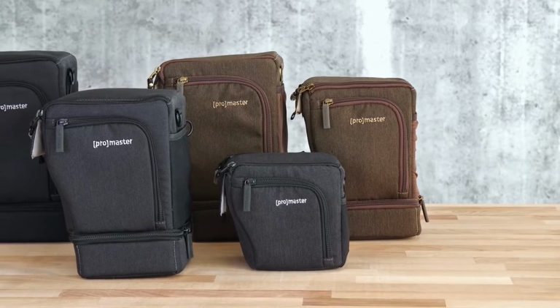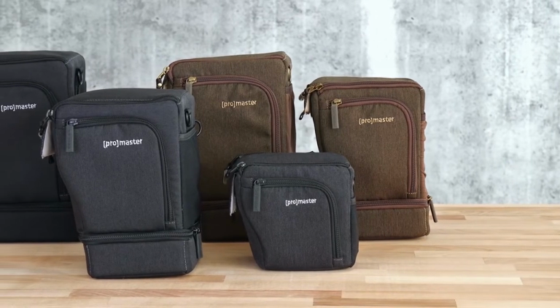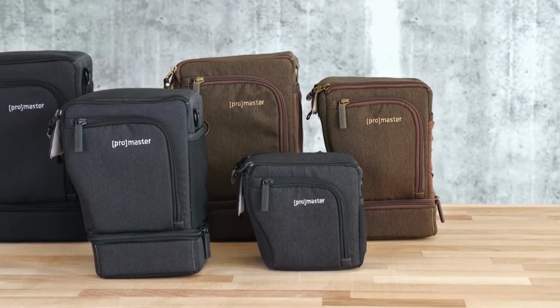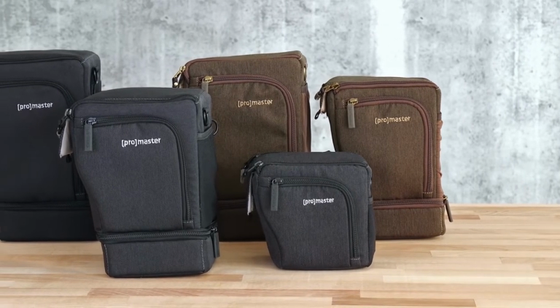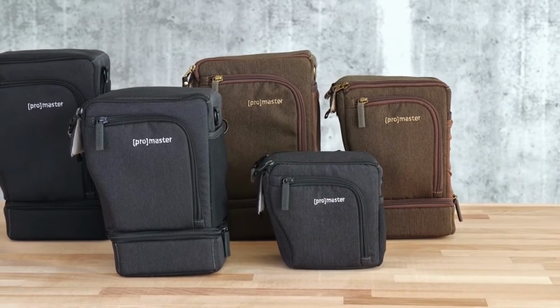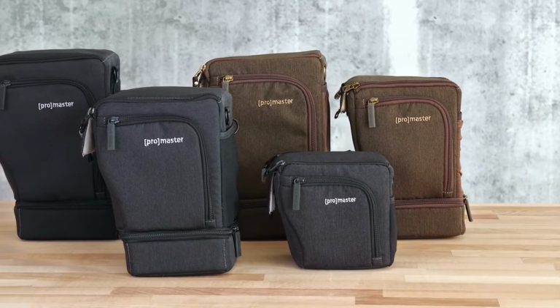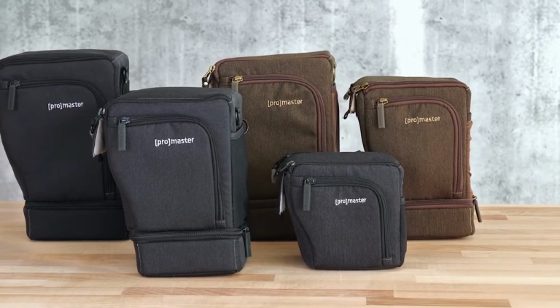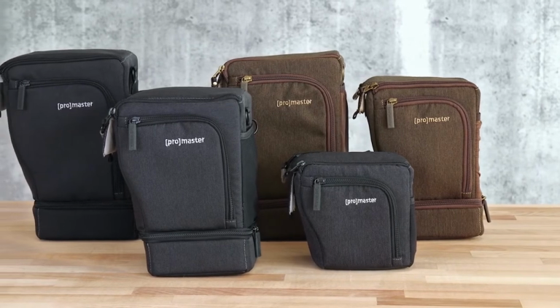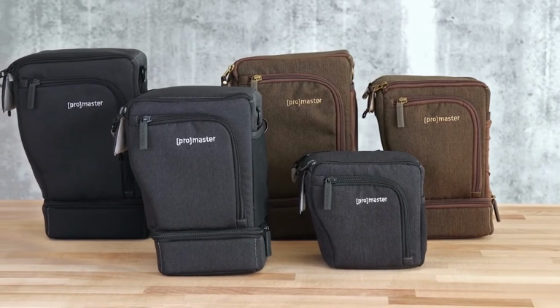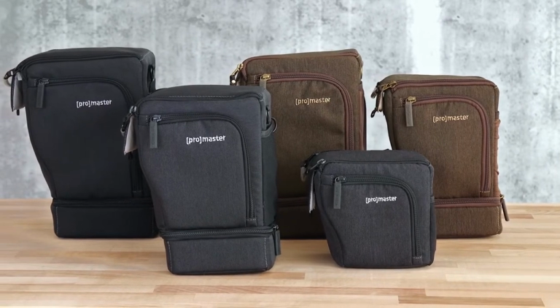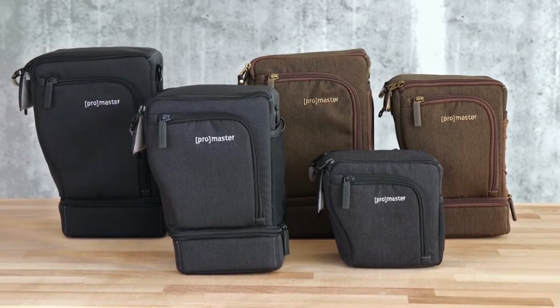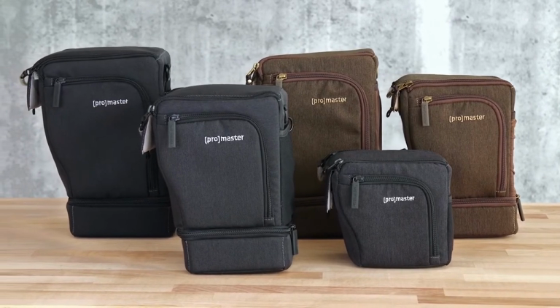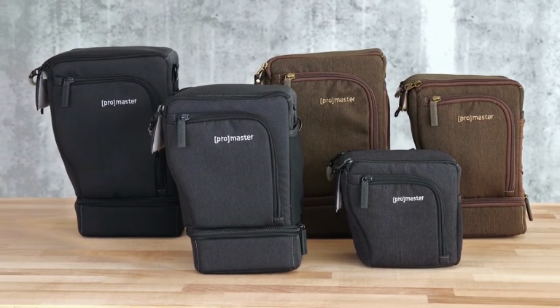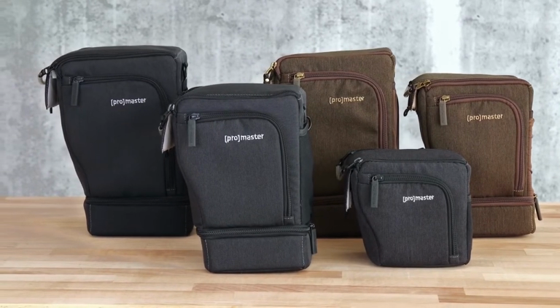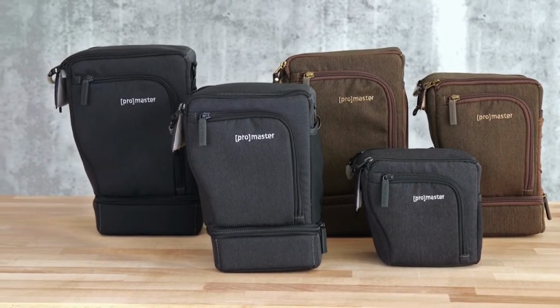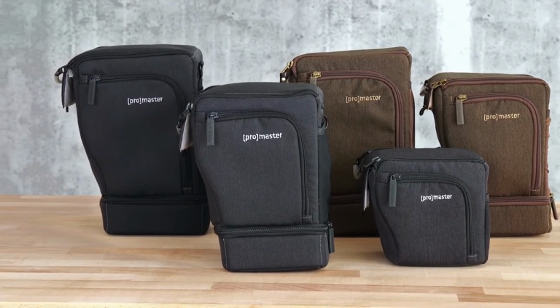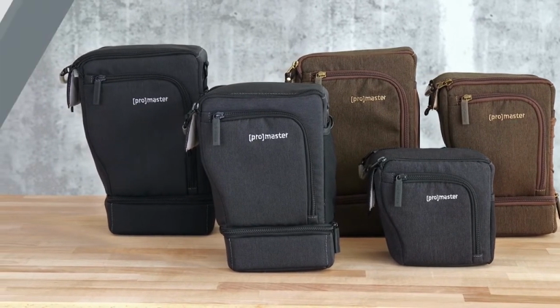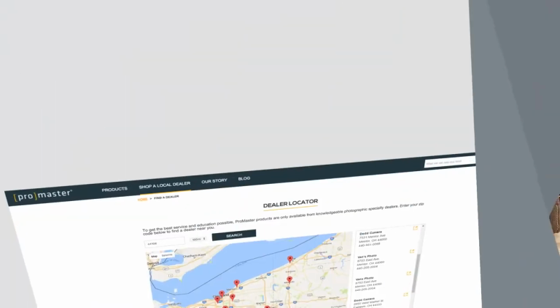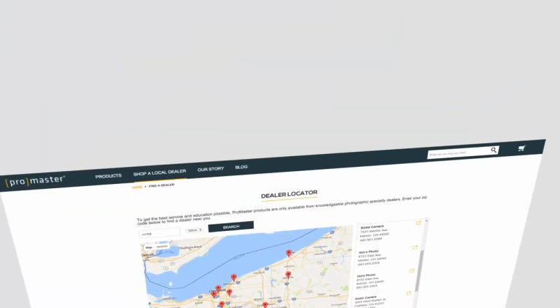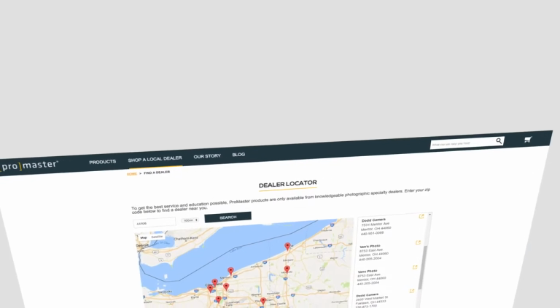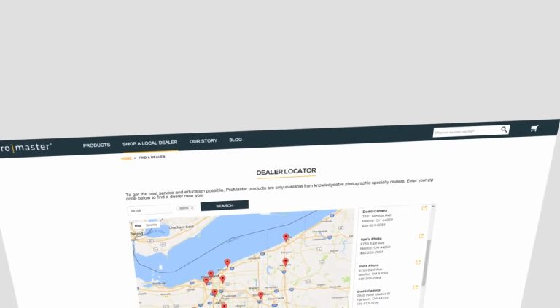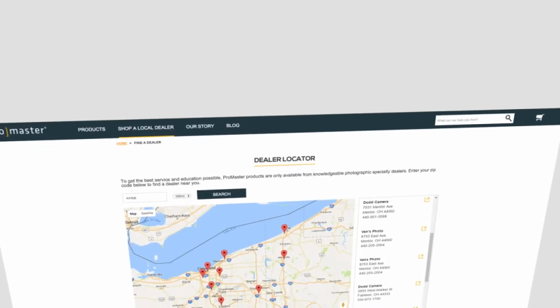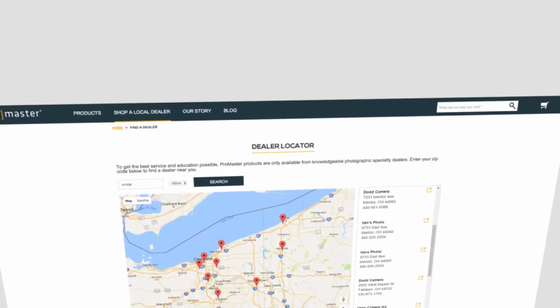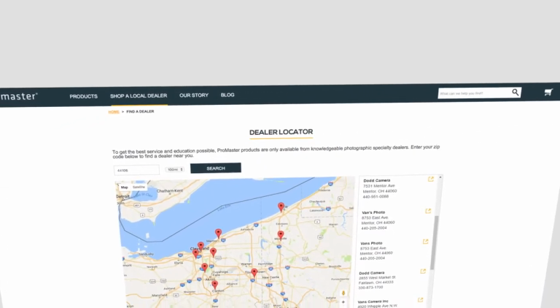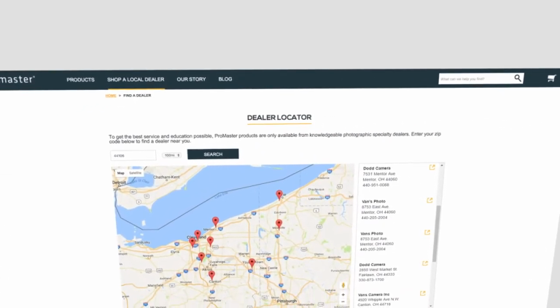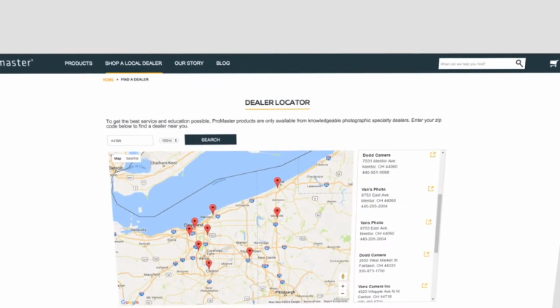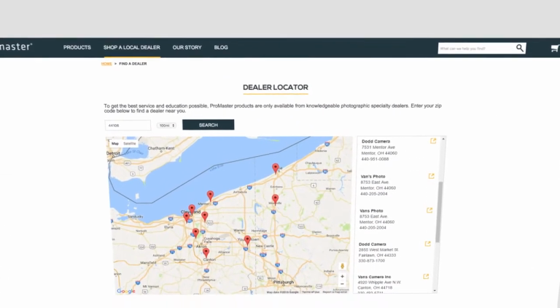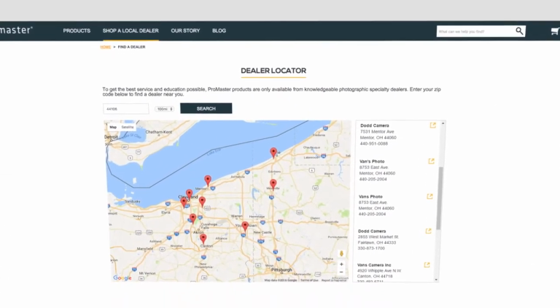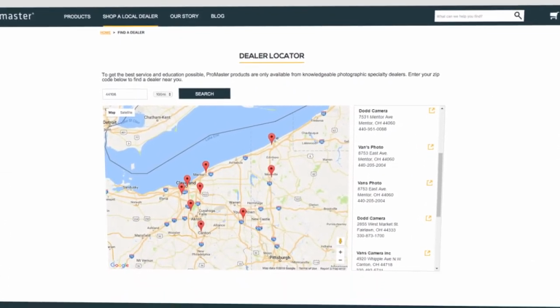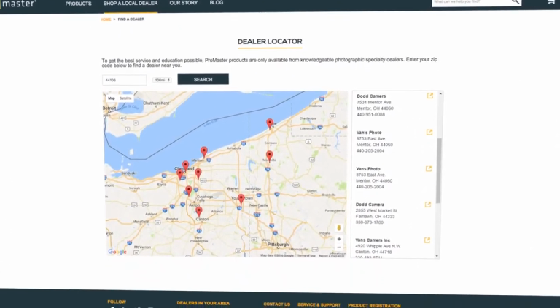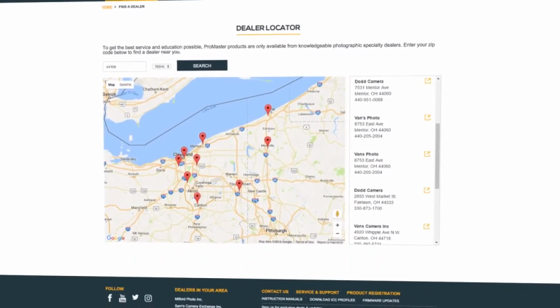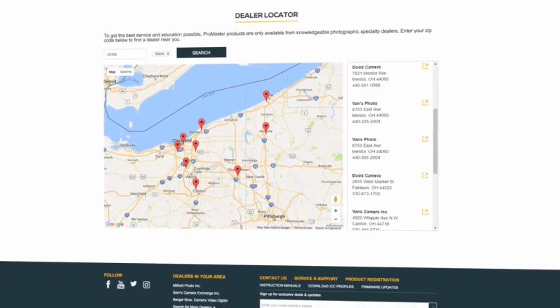ProMaster is dedicated to supporting local camera stores and their communities. Please visit your local ProMaster dealer today to find the right Cityscape holster to fit your camera. Just visit ProMaster.com dealer locator to find one near you.